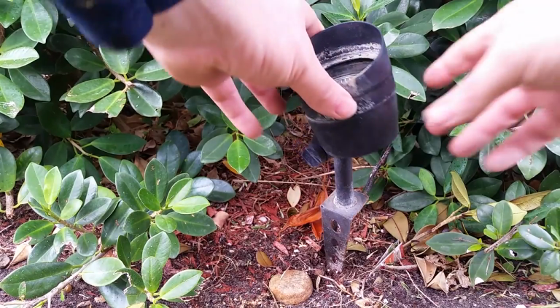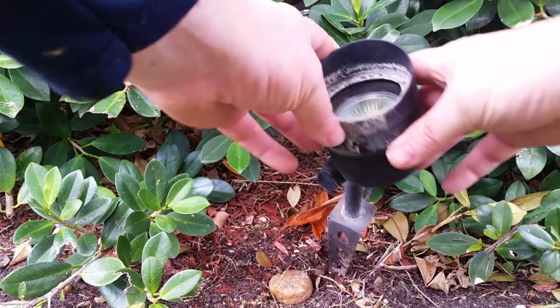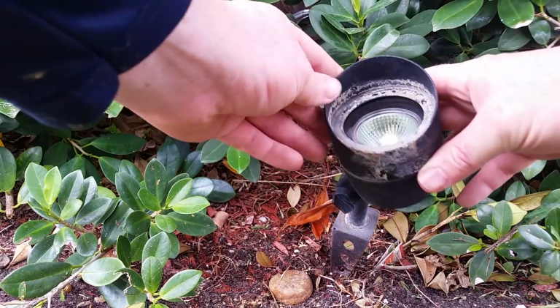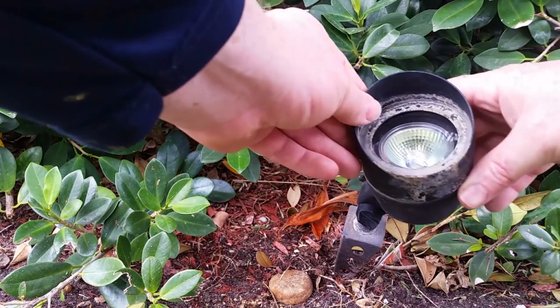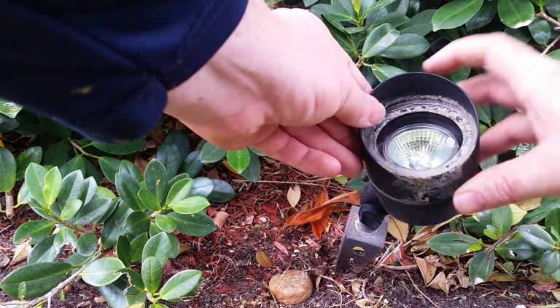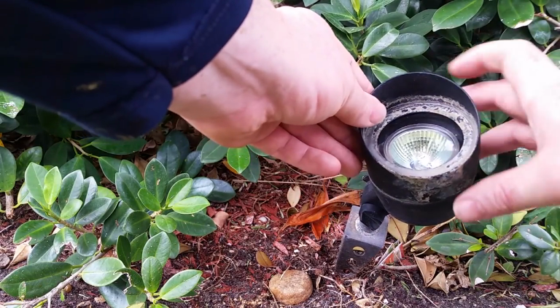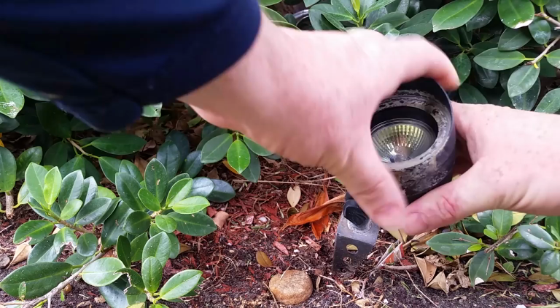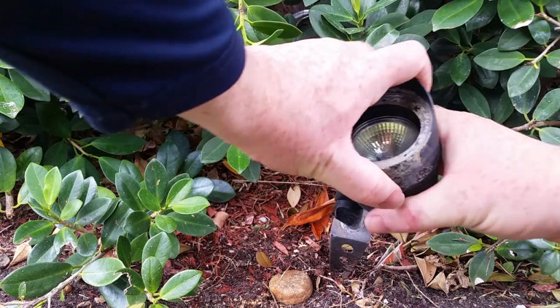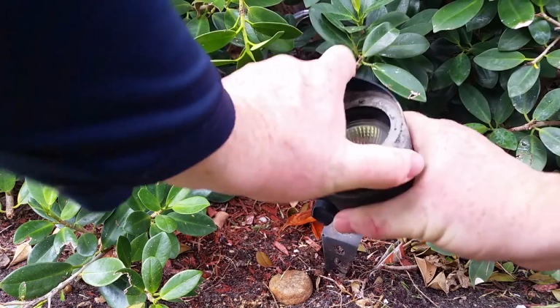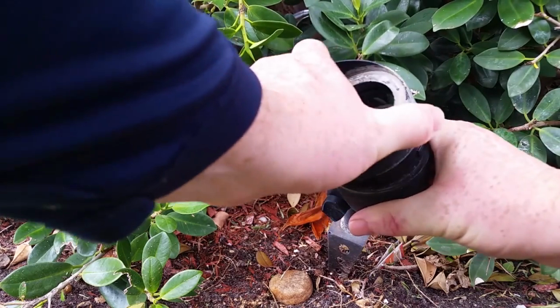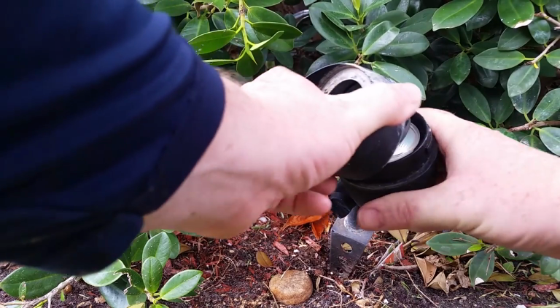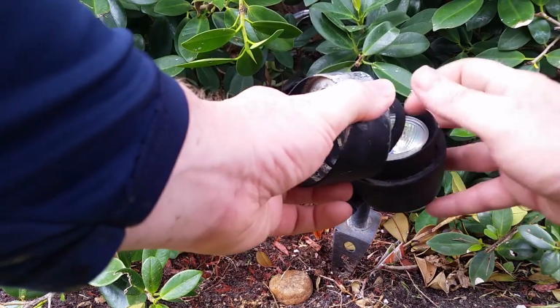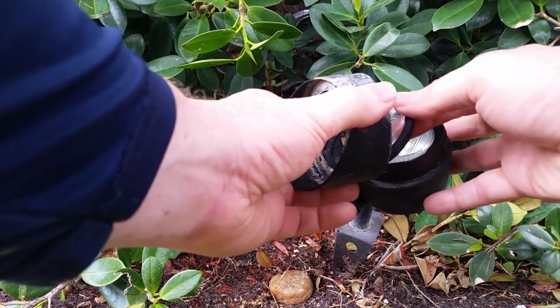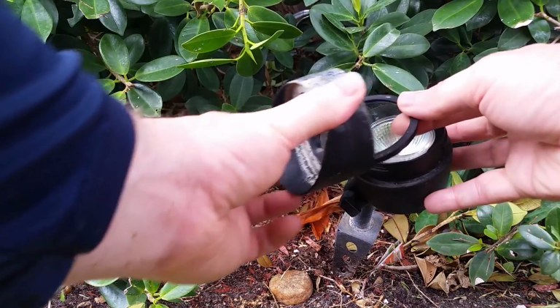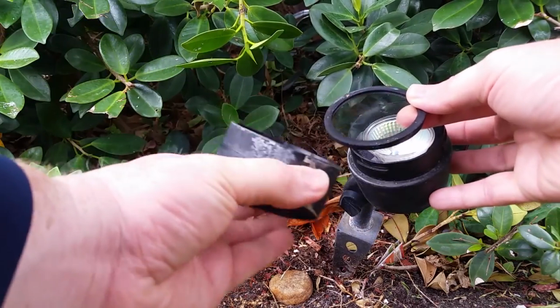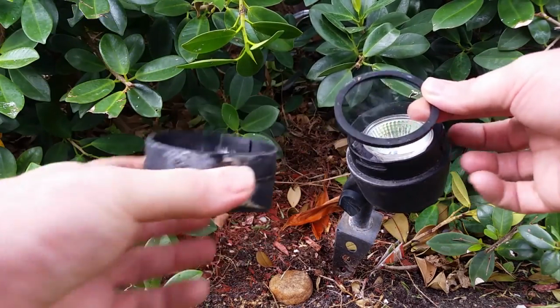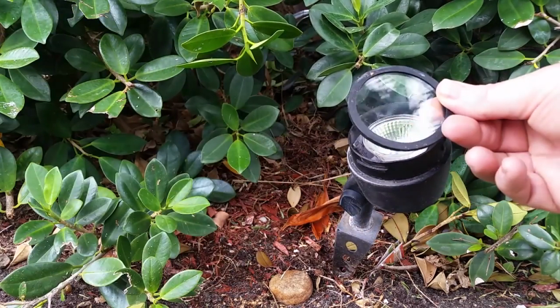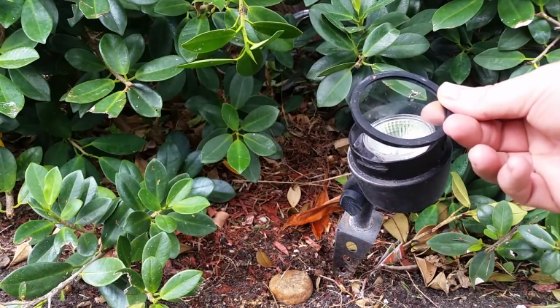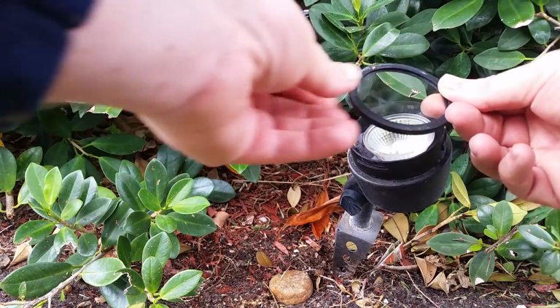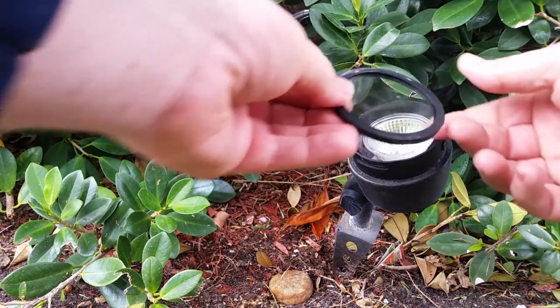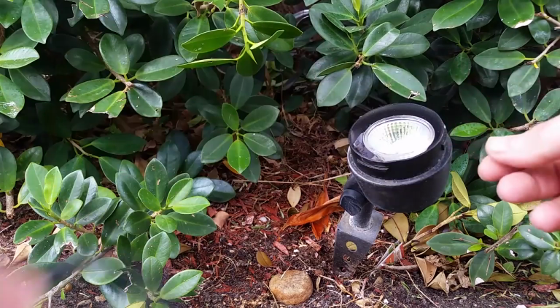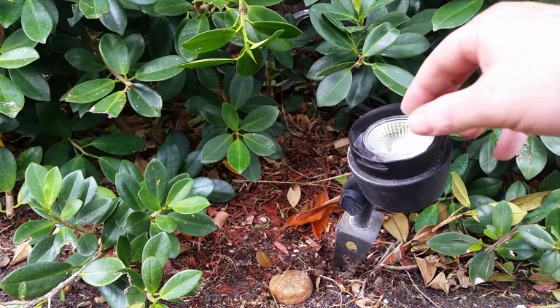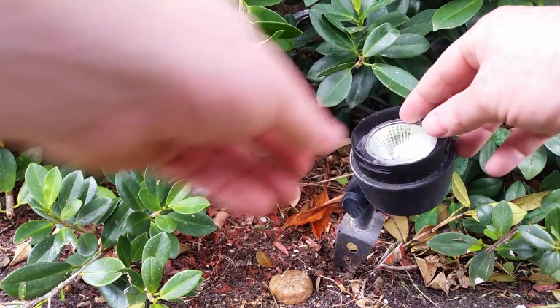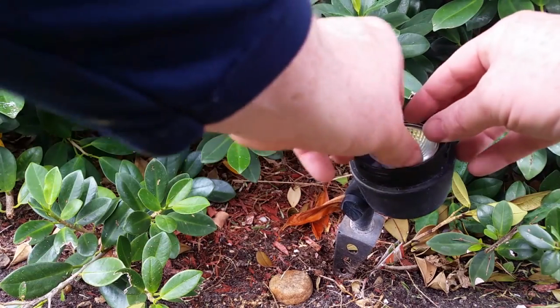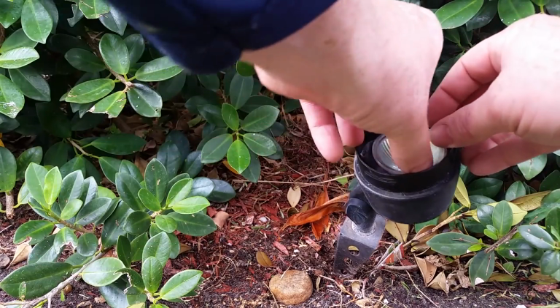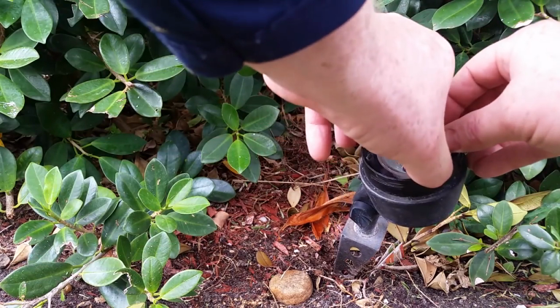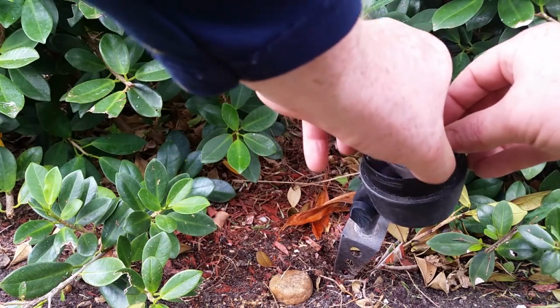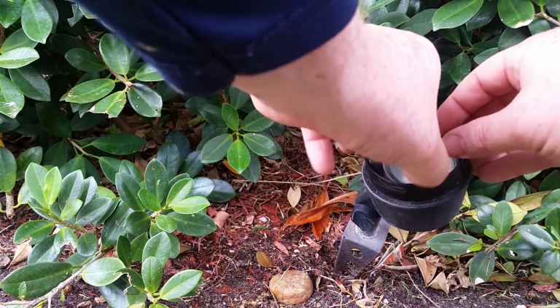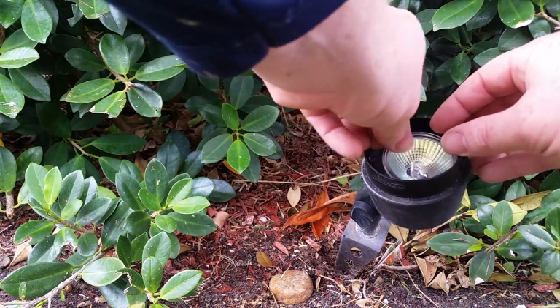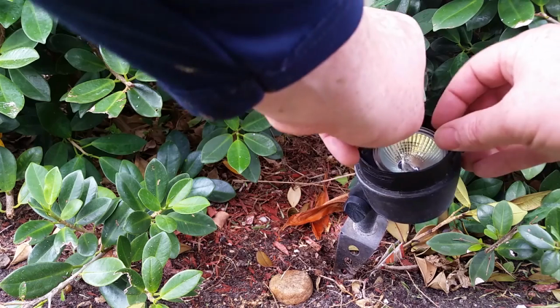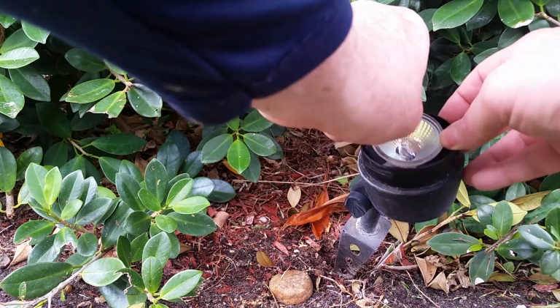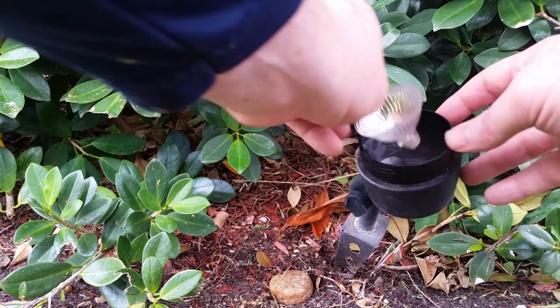To gain access to the bulb in this particular housing, I'll turn the top side of the housing counterclockwise while holding the bottom. In the top part of the housing there will be a sight glass with a gasket that helps seal out water and debris.